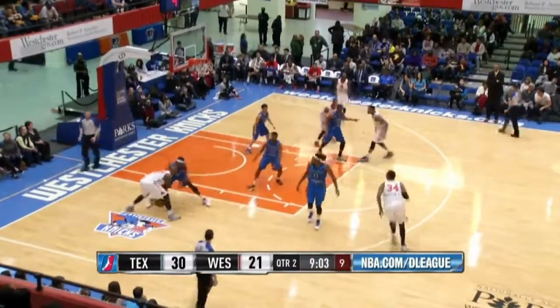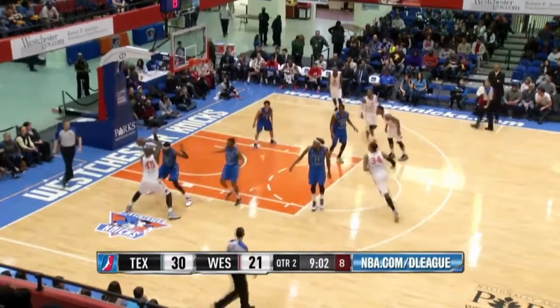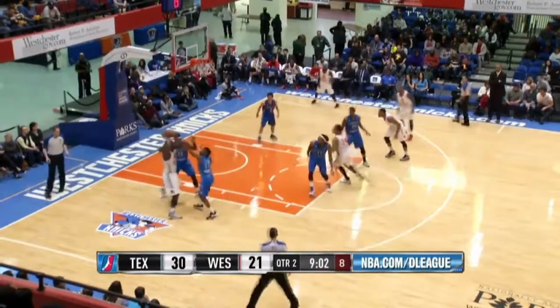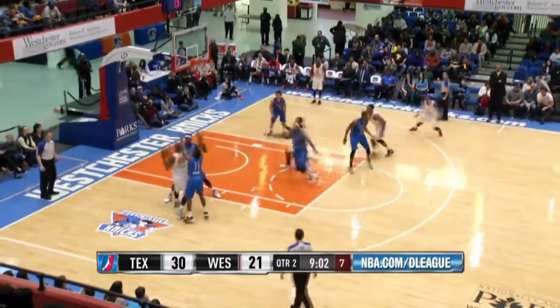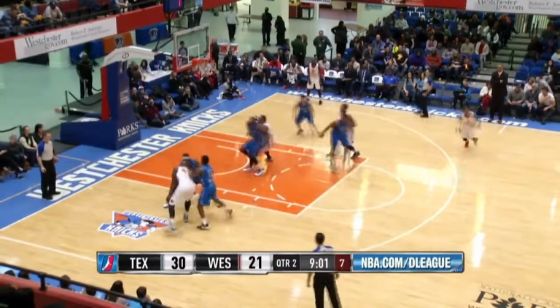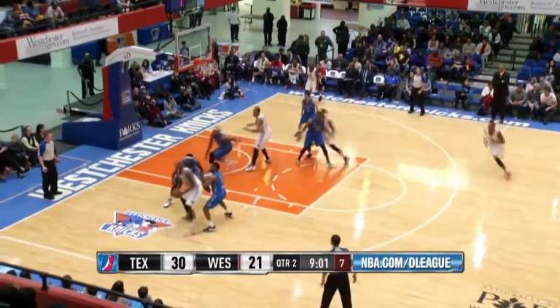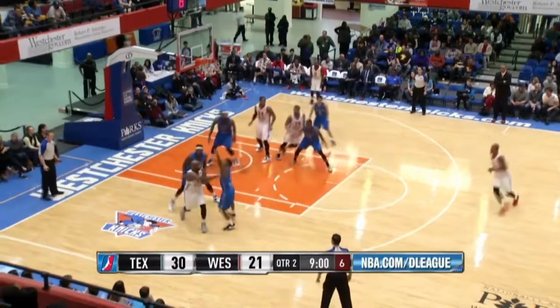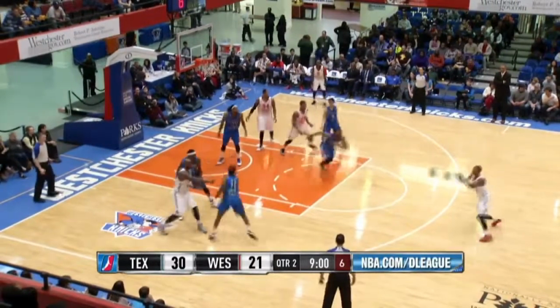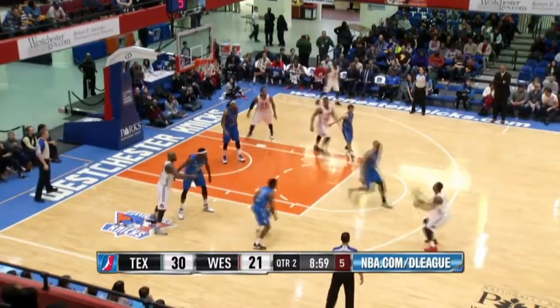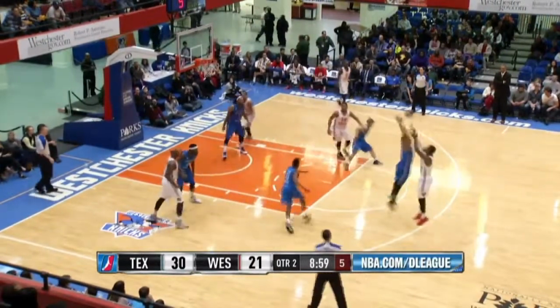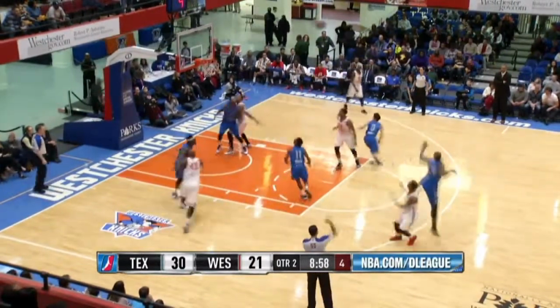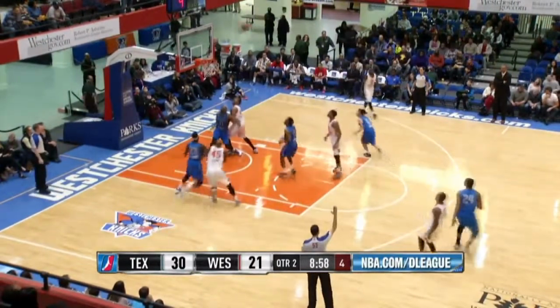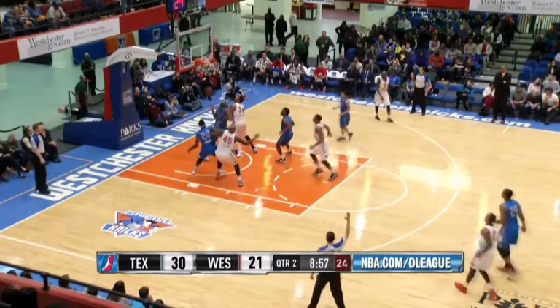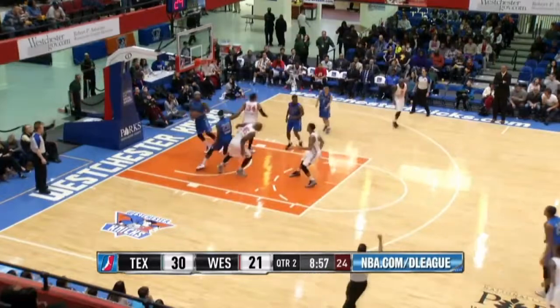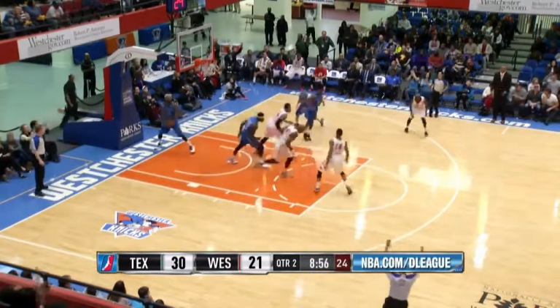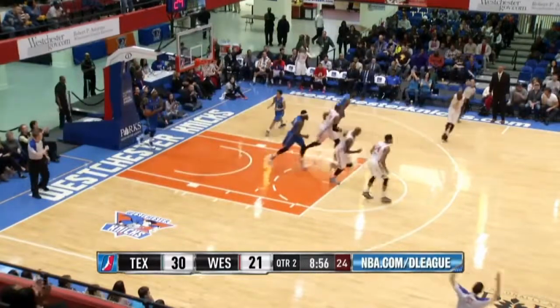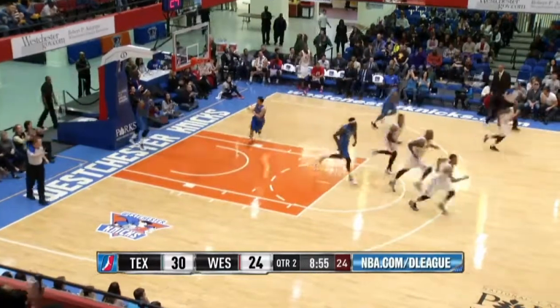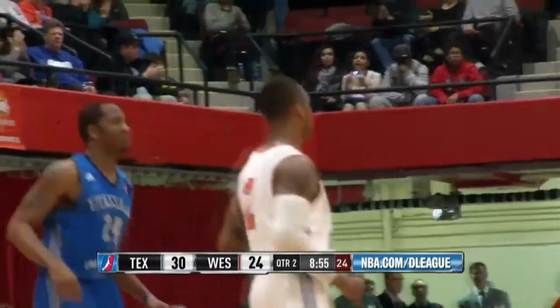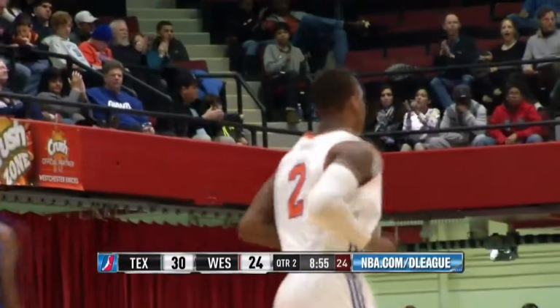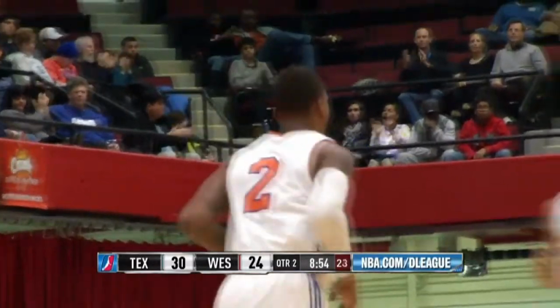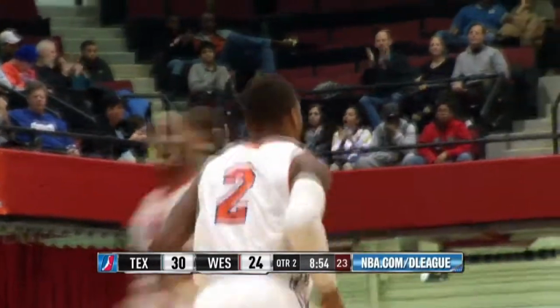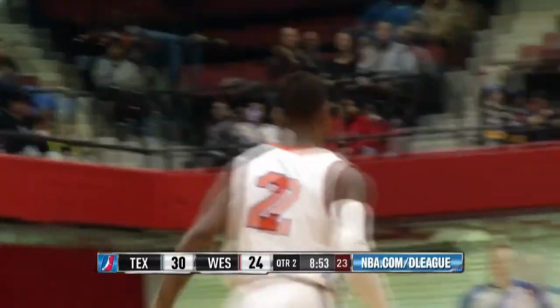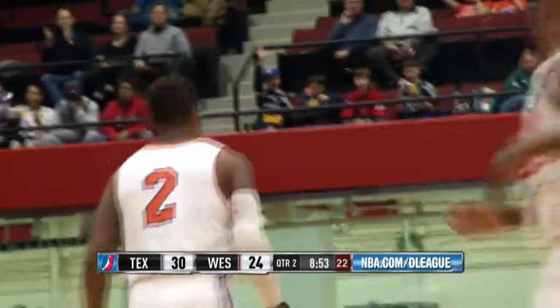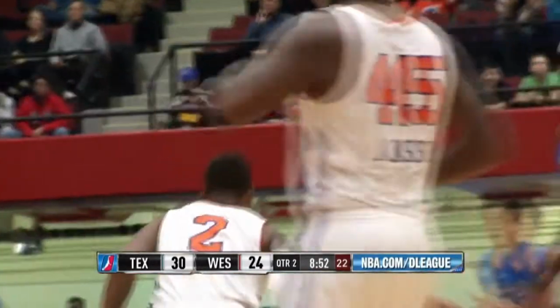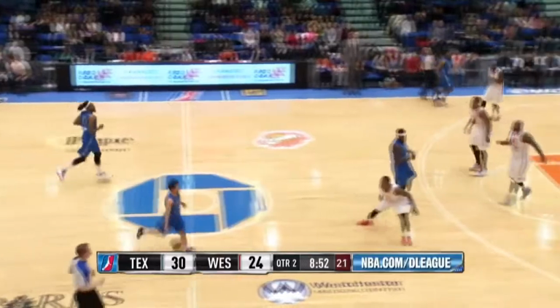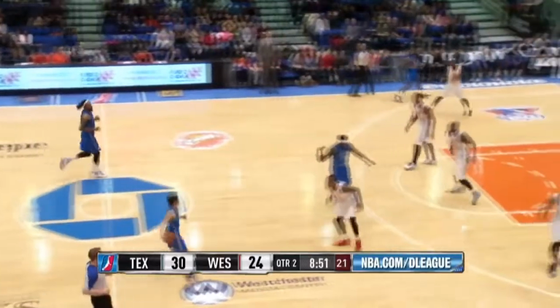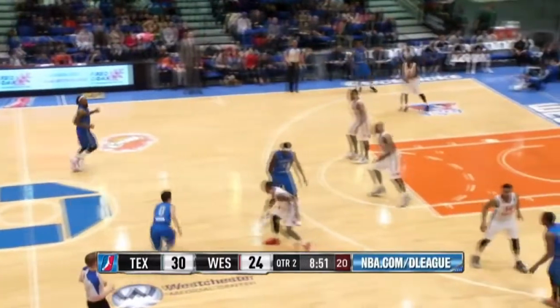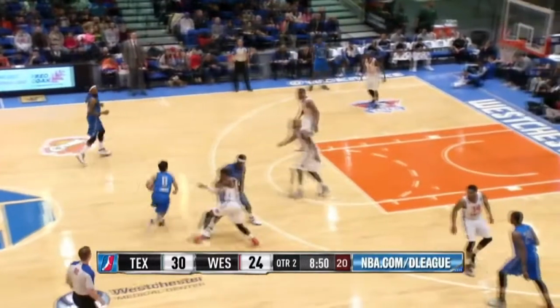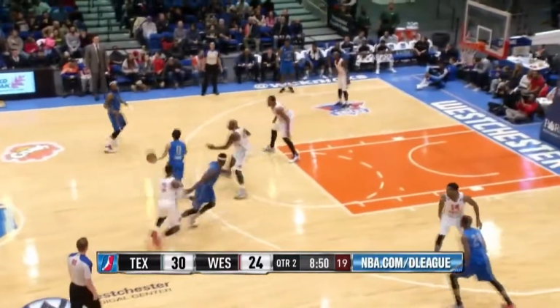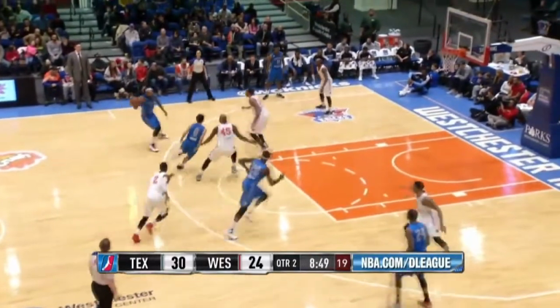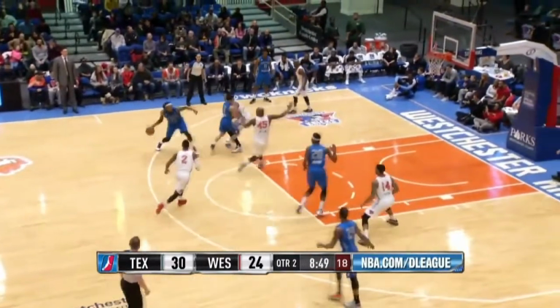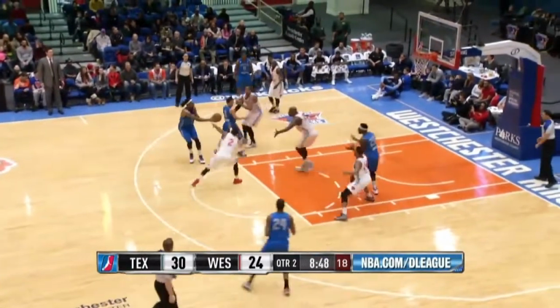New York, mid post left, Jackson turns to face the basket, faces the quick double, finds Mayo stepping into a three — it's good. Todd Mayo closes the gap to just six points, 30 to 24 Texas, 8:50 to go in the first half.